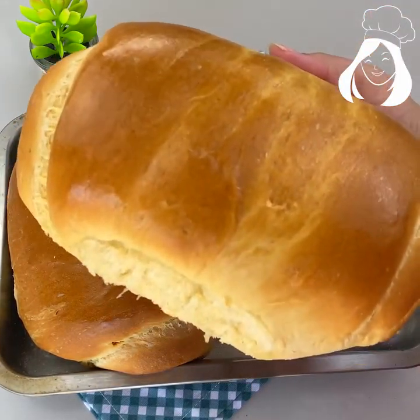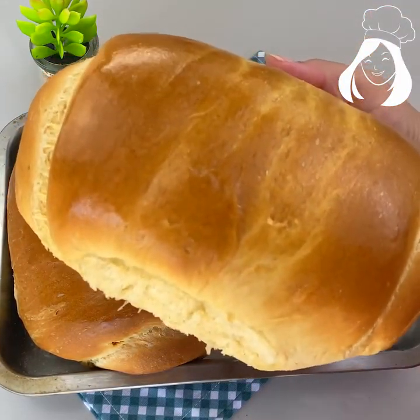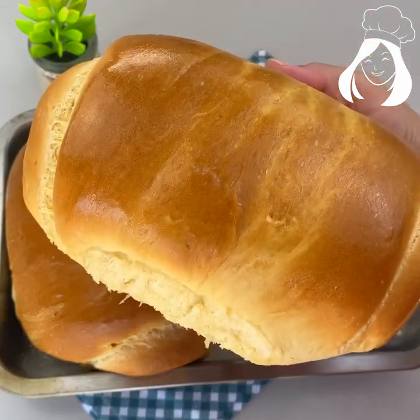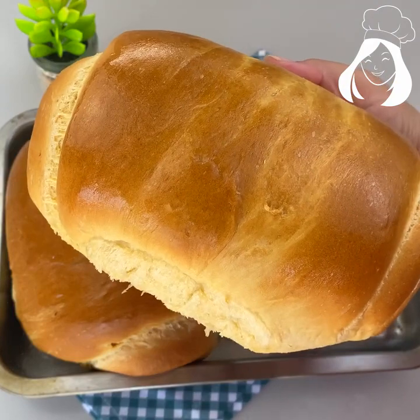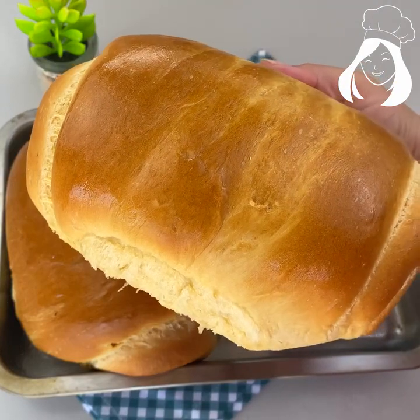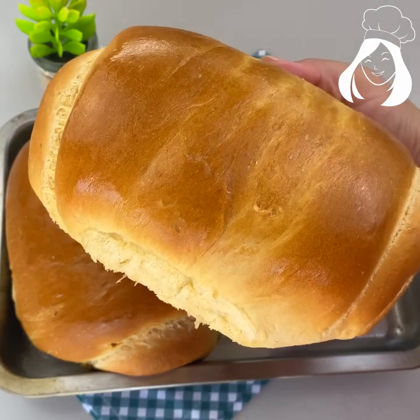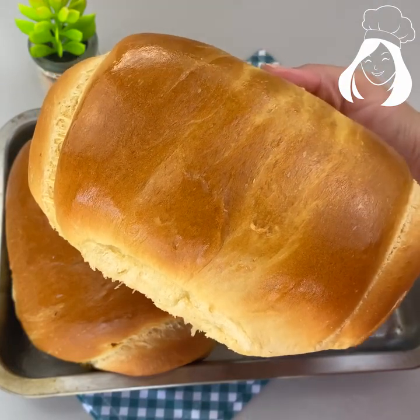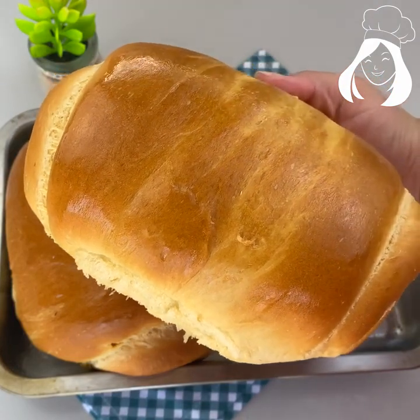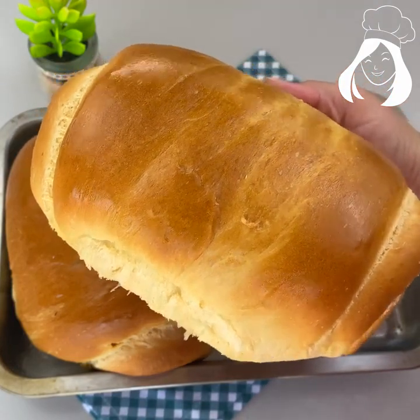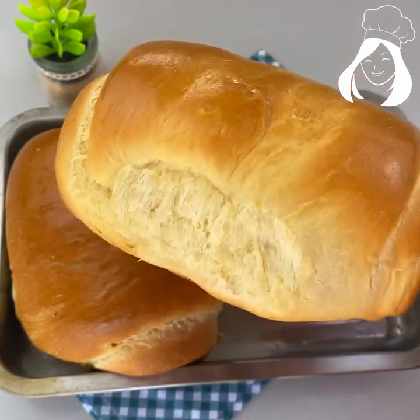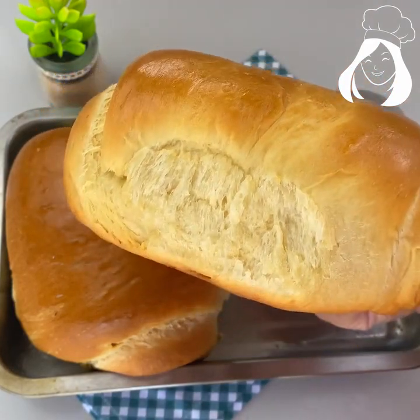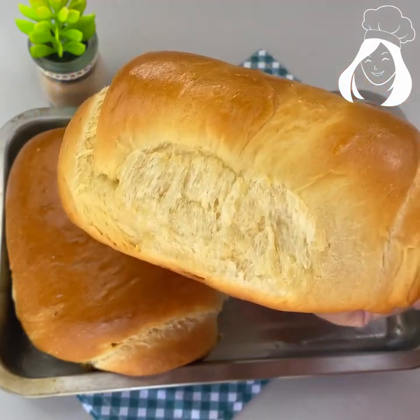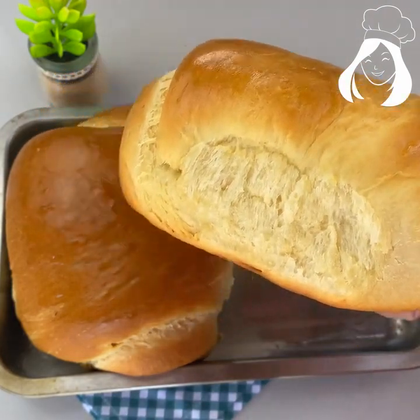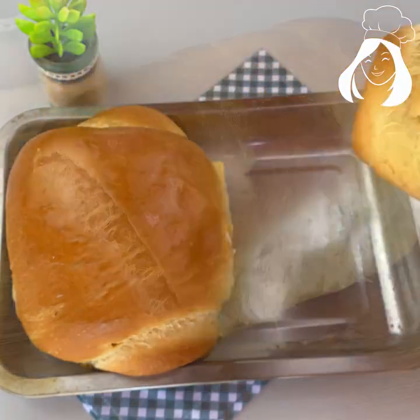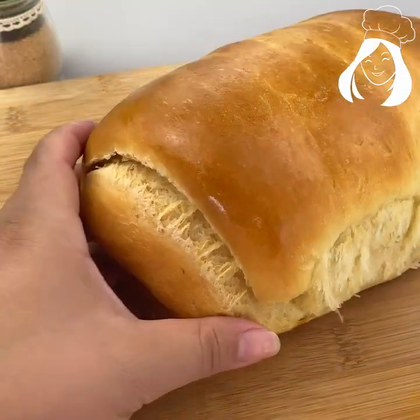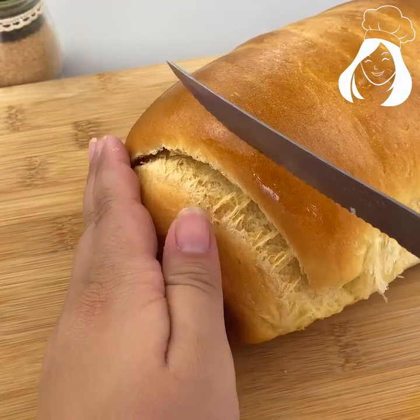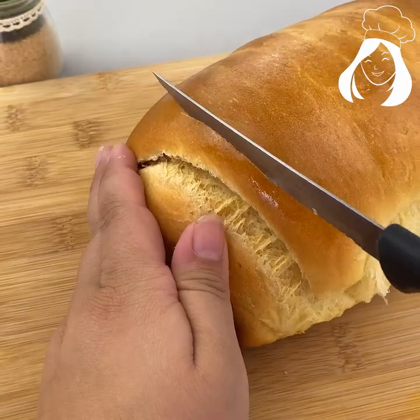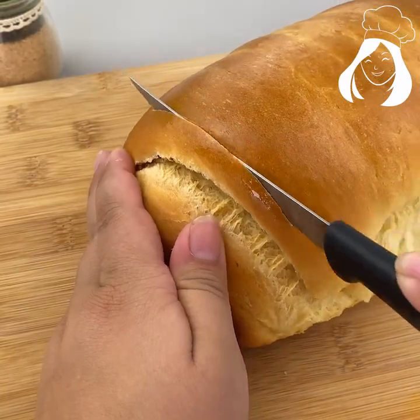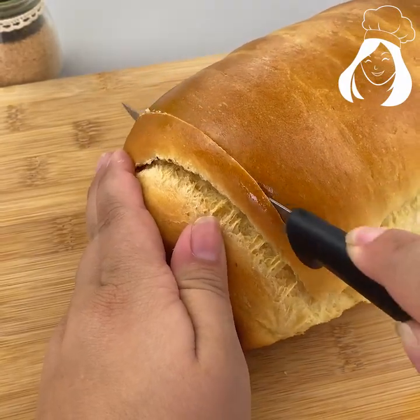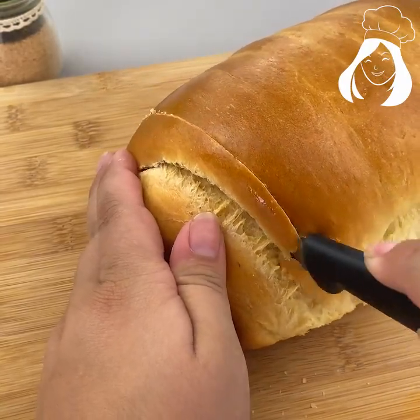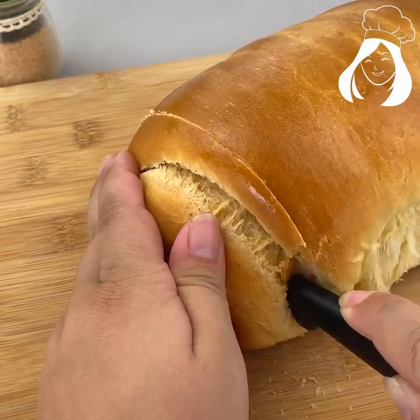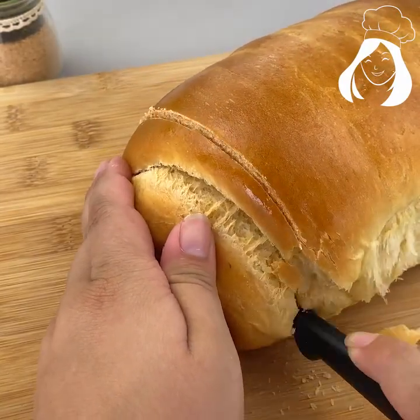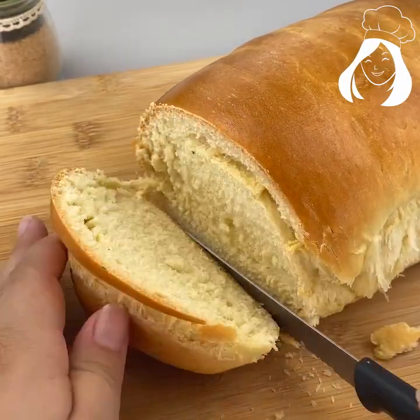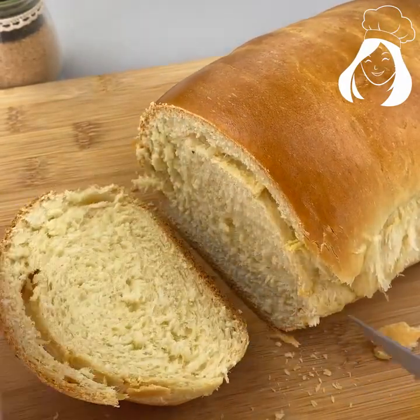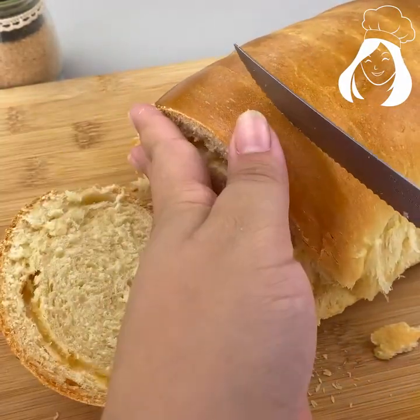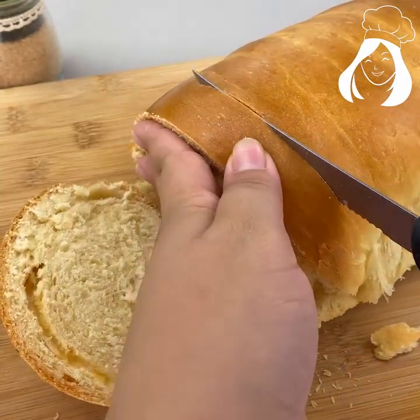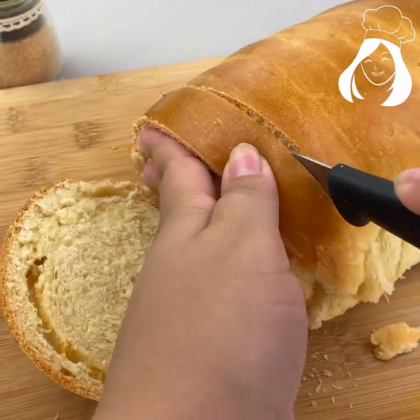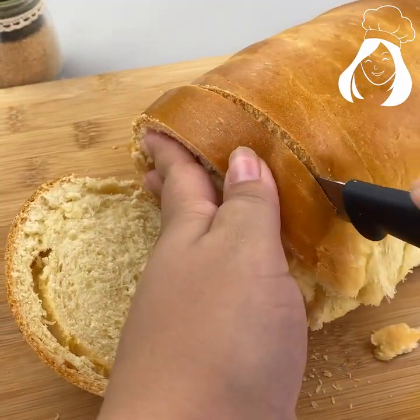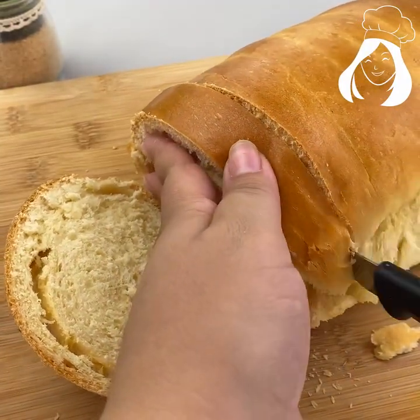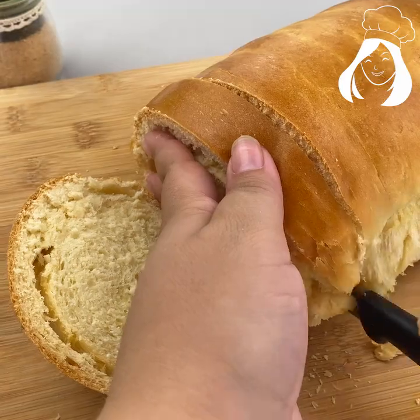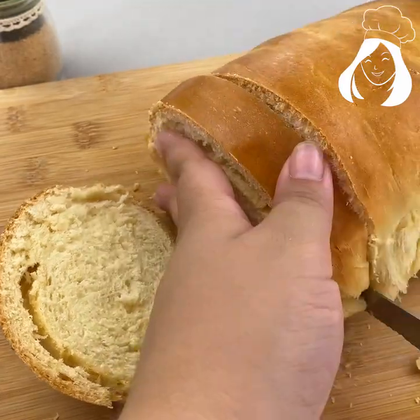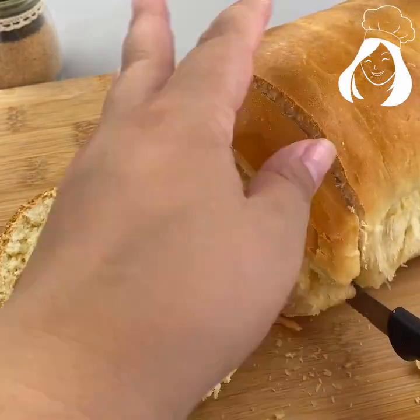Now take it to the preheated oven at 350 degrees Fahrenheit for 30 to 40 minutes. Be careful because it will depend on your oven. That's the bread — the best bread ever! I recommend you cut it after it's cold, because when it's warm it will change the texture.